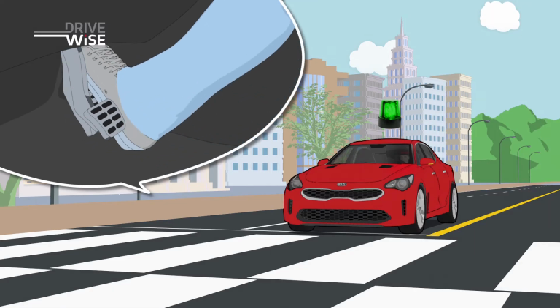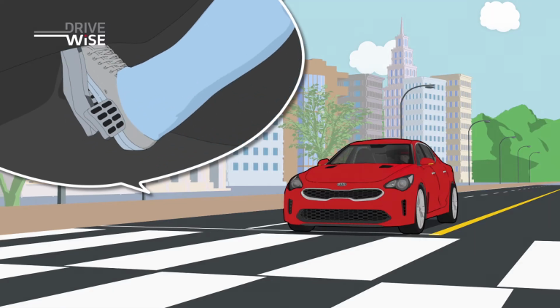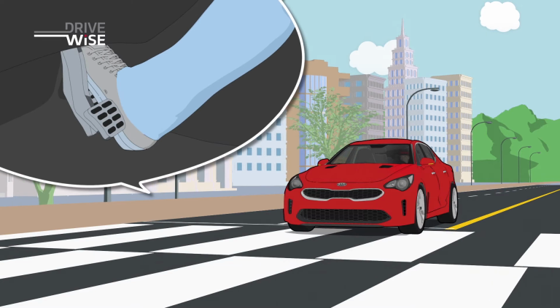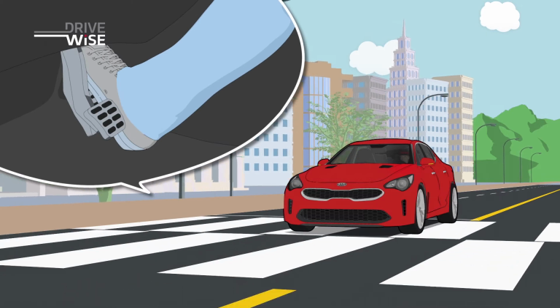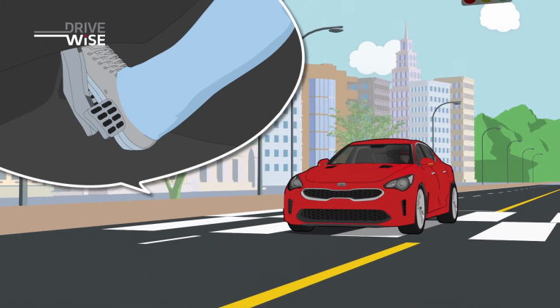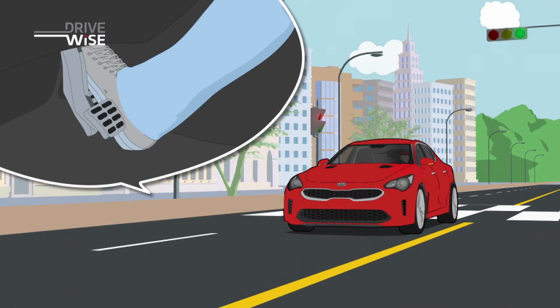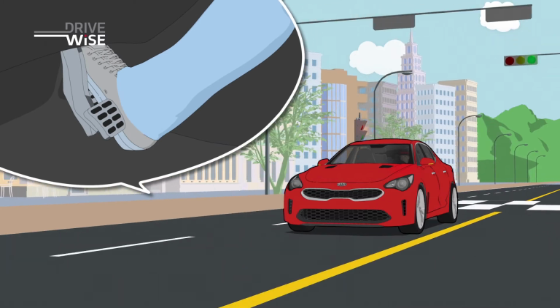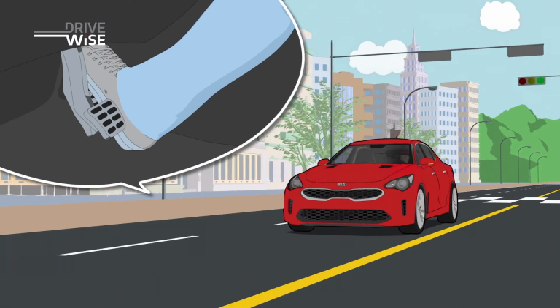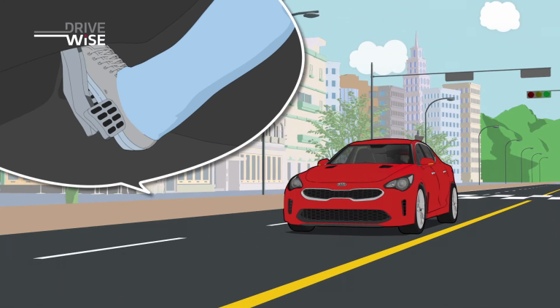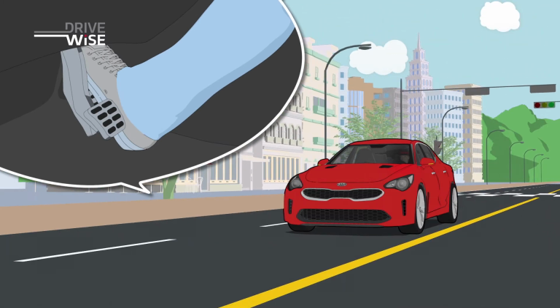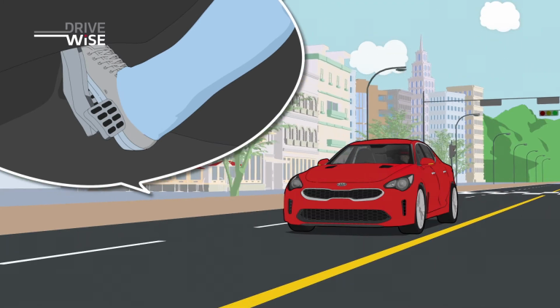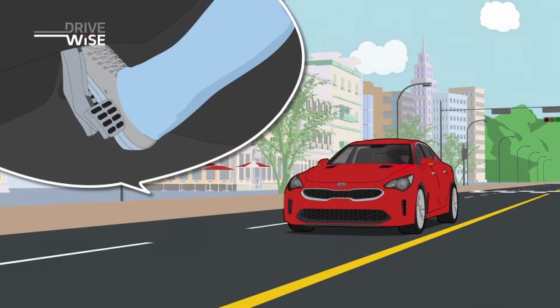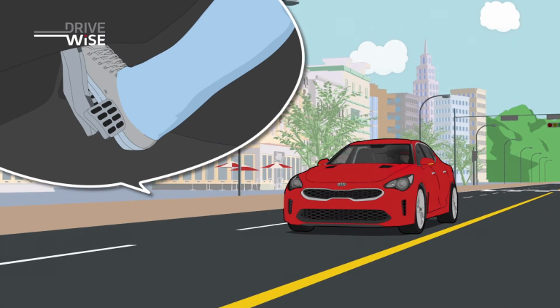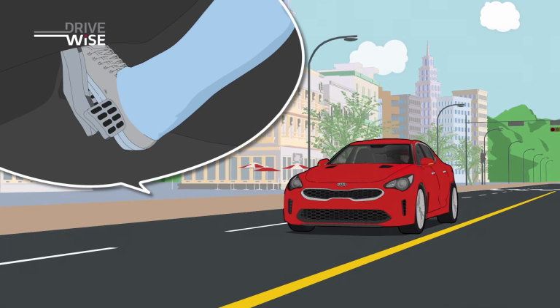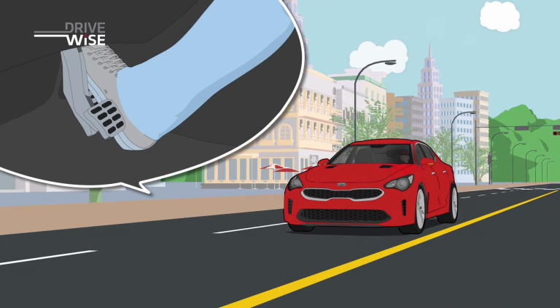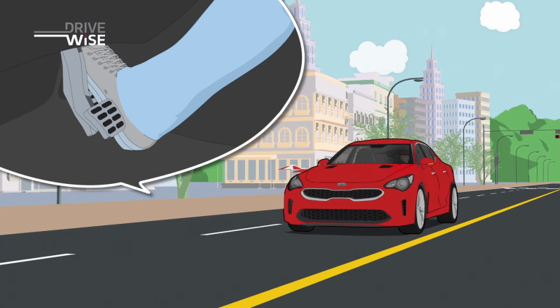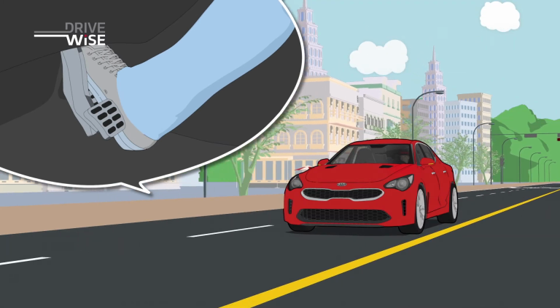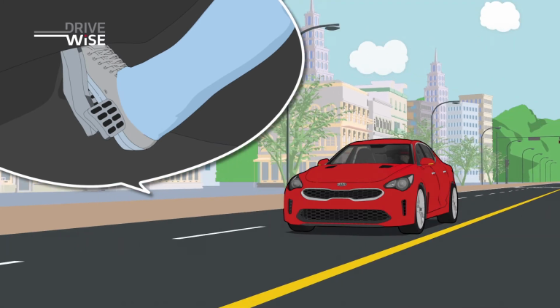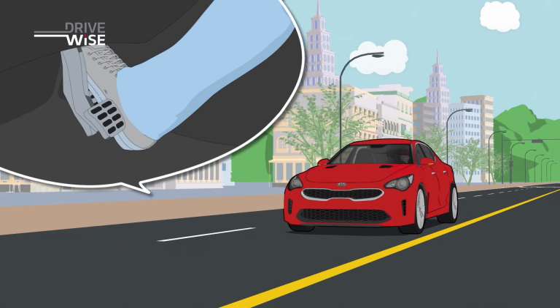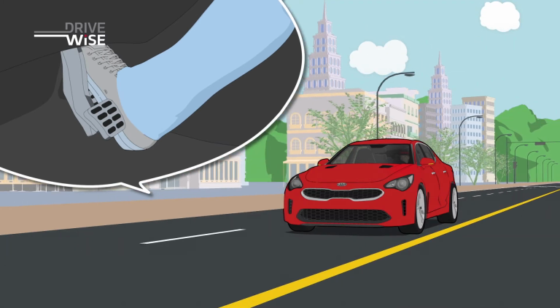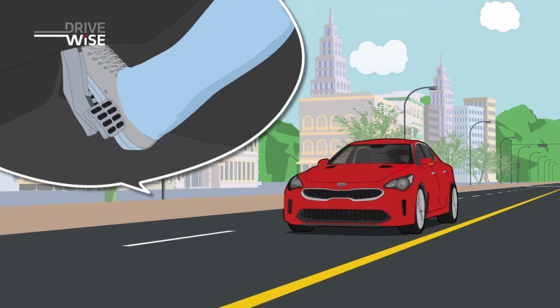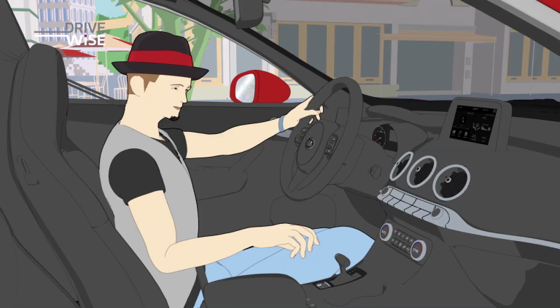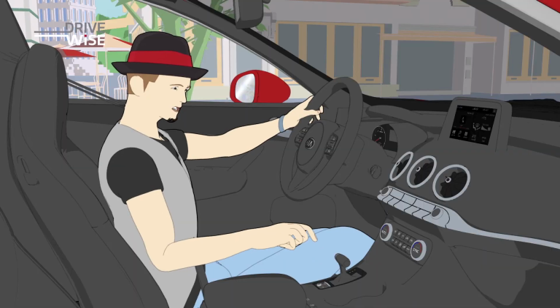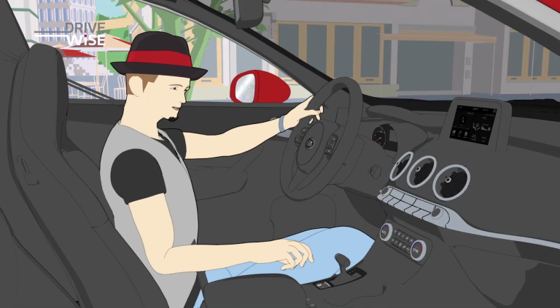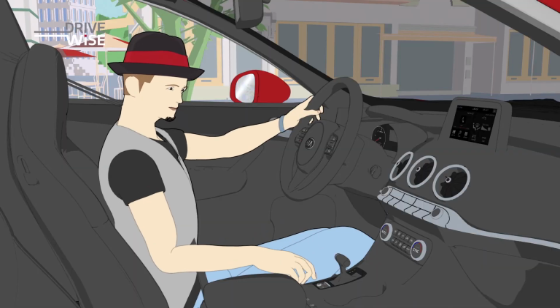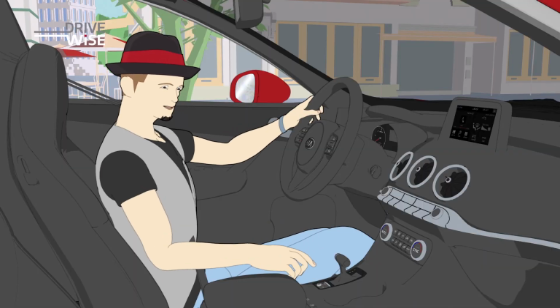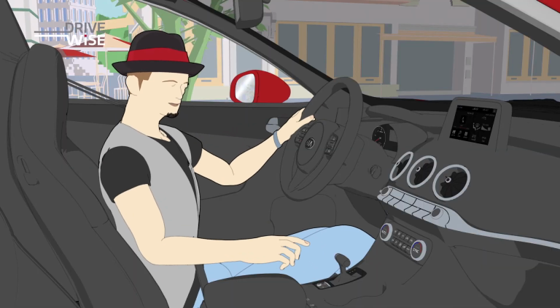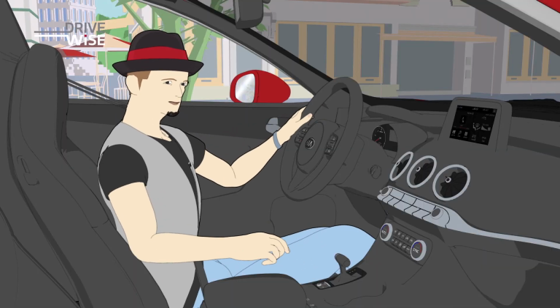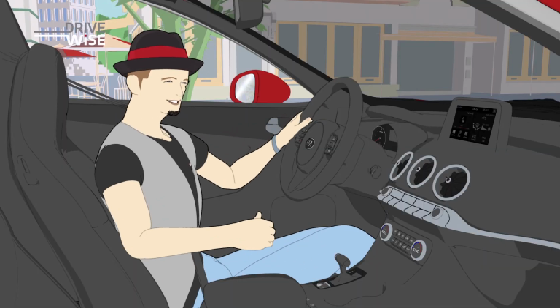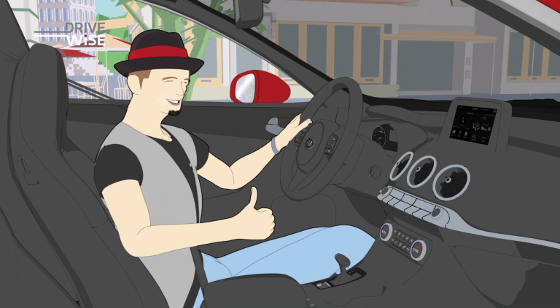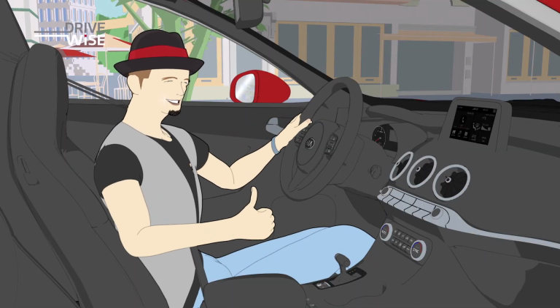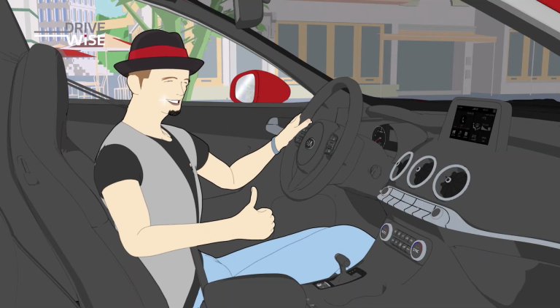Step on the gas pedal when you want to move. Please read all cautions before using, for your safety.